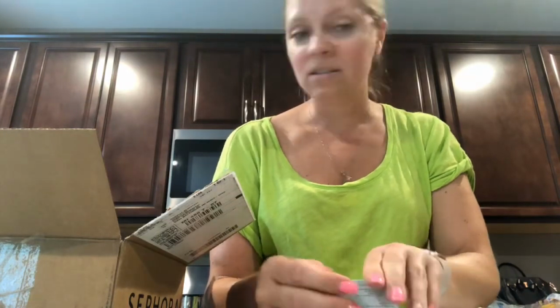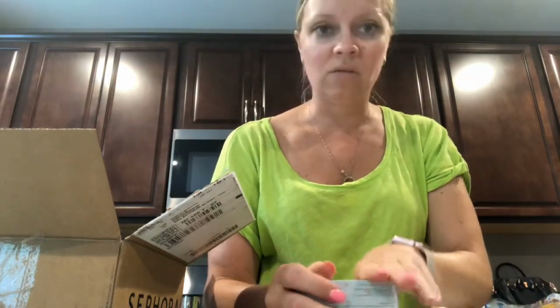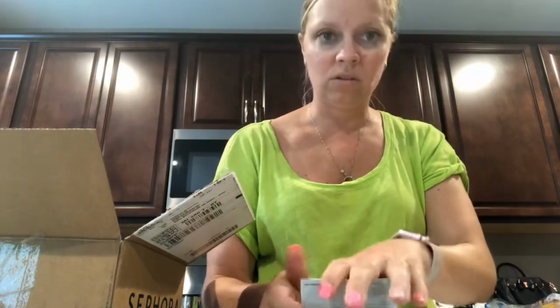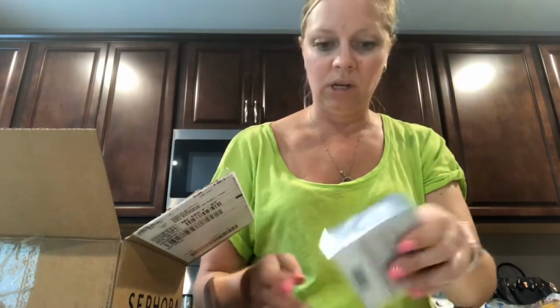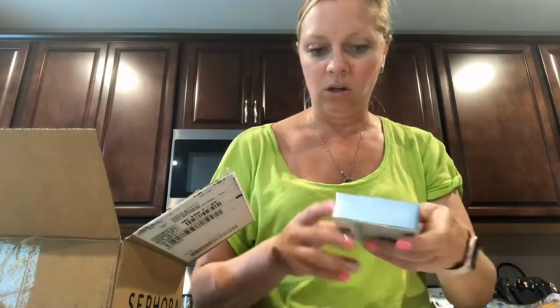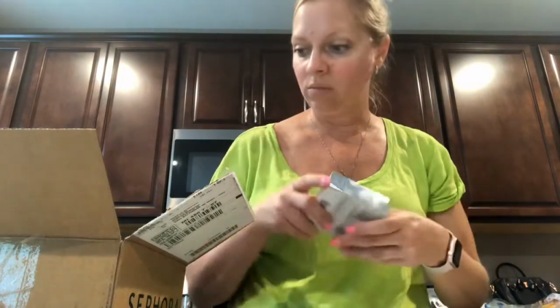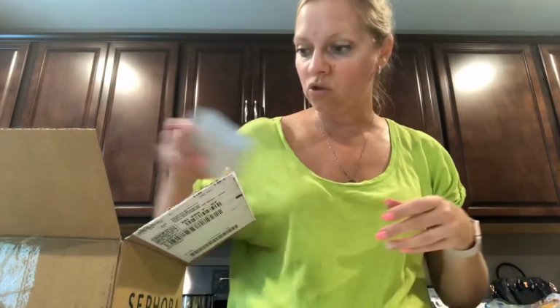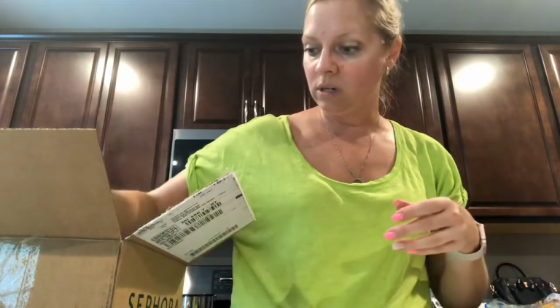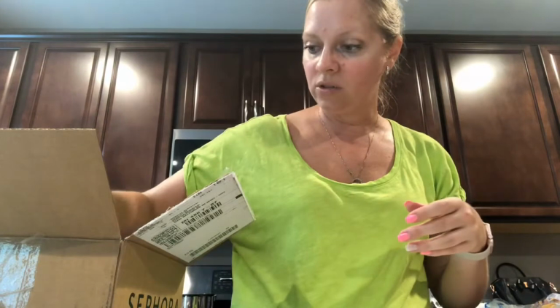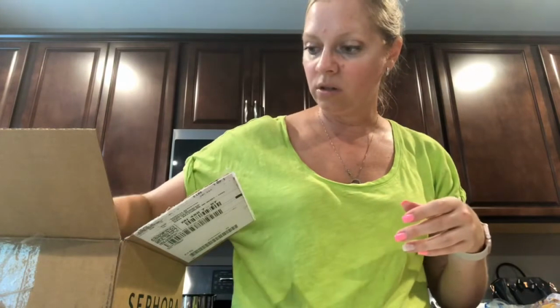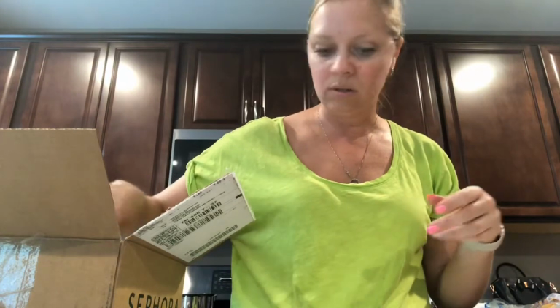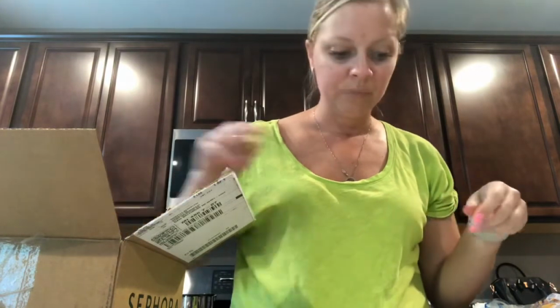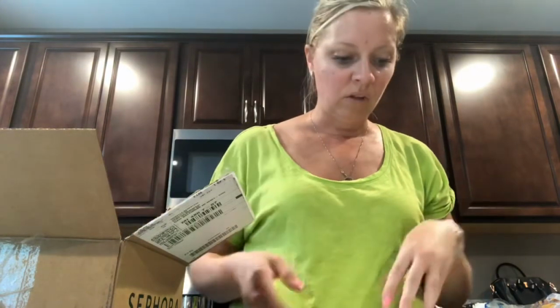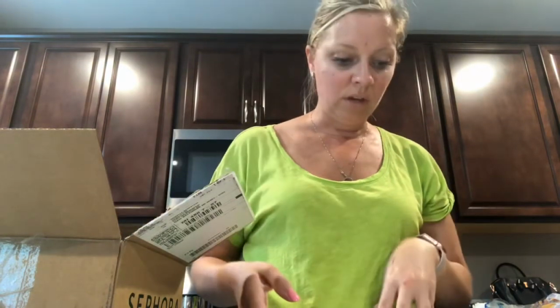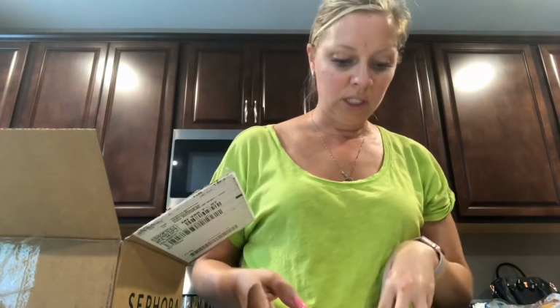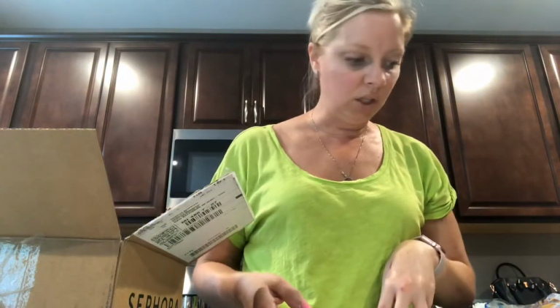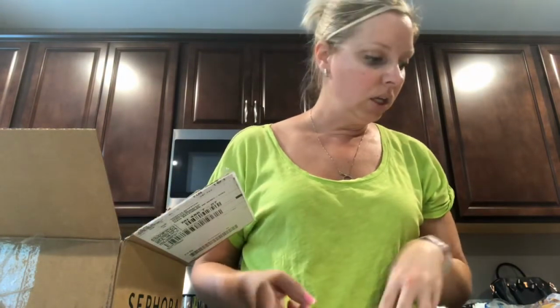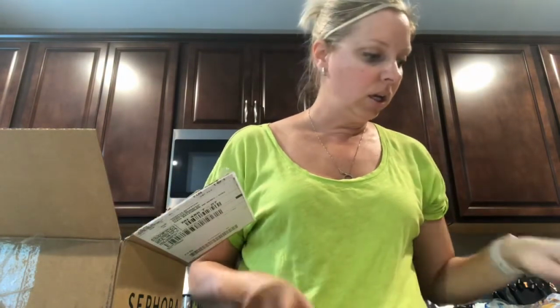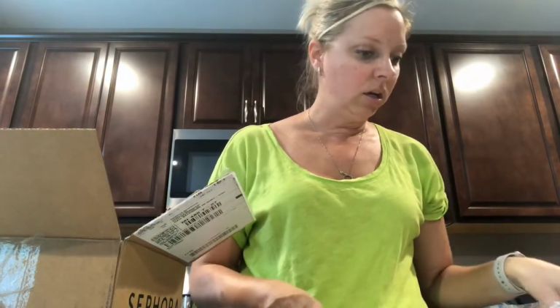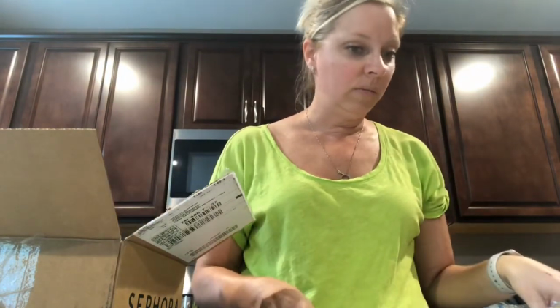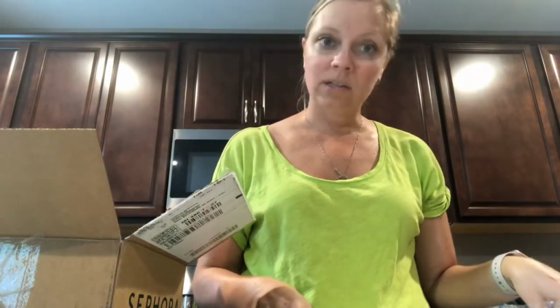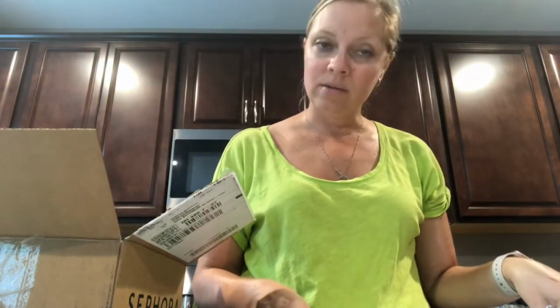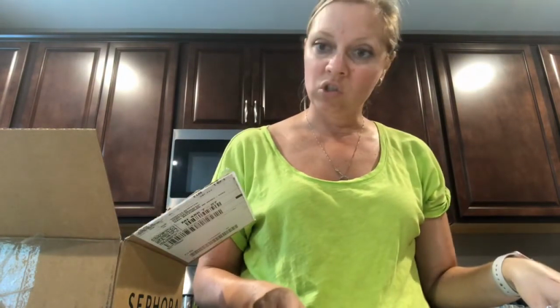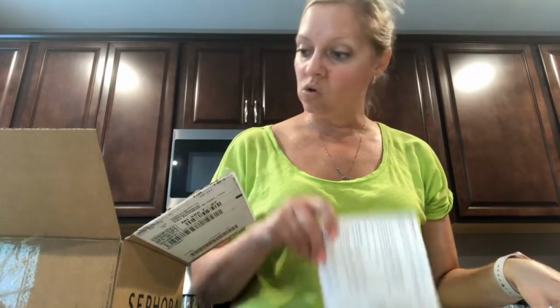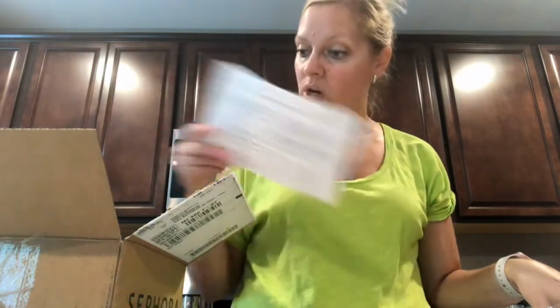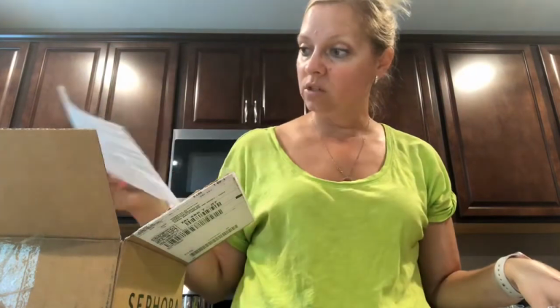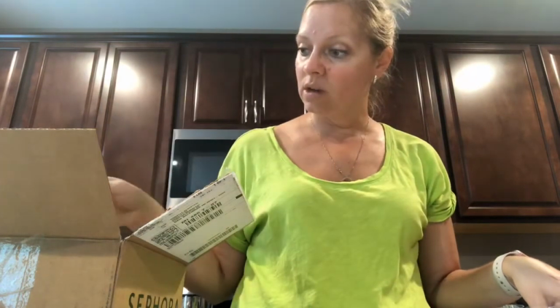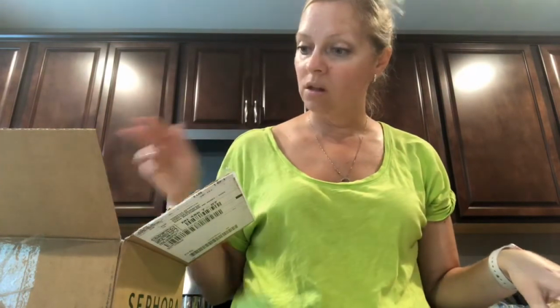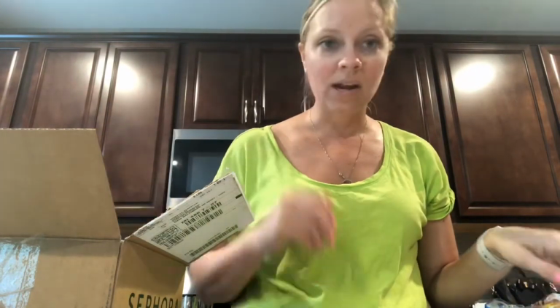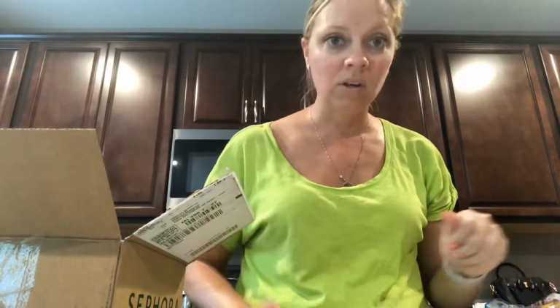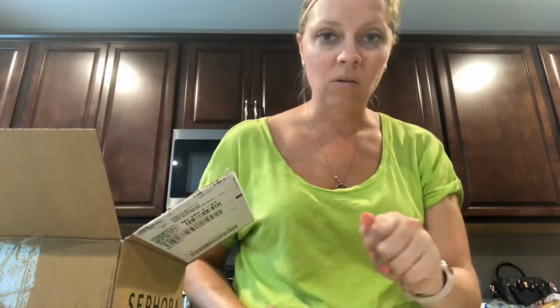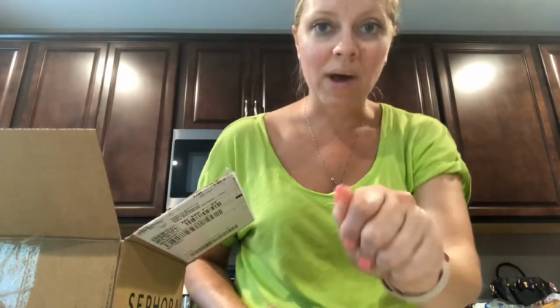I guess that's it for this little mini haul. I wanted to show you what I got during the VIB sale. I will see you guys all in my next video. Bye!